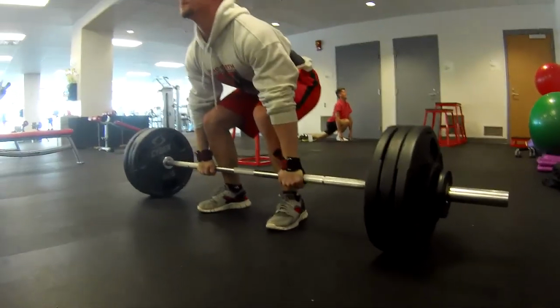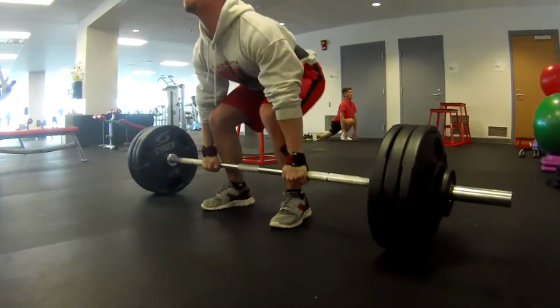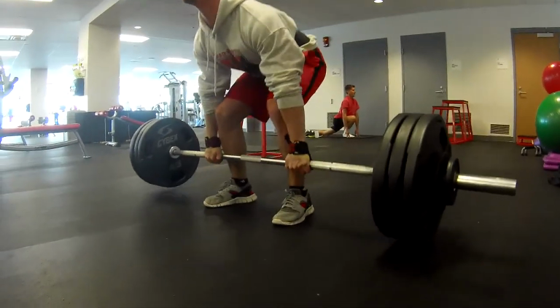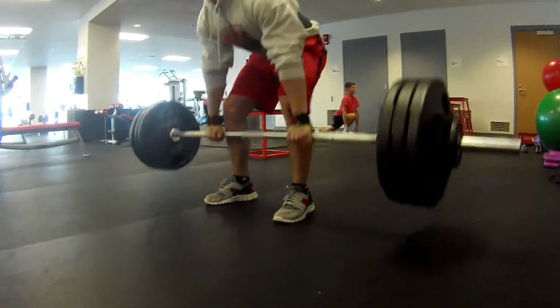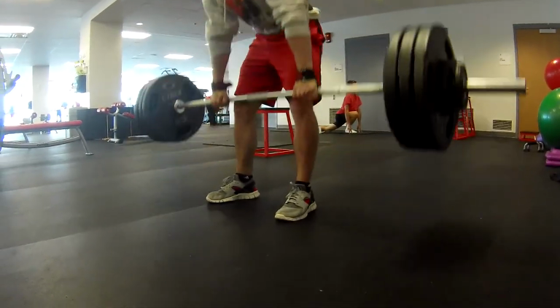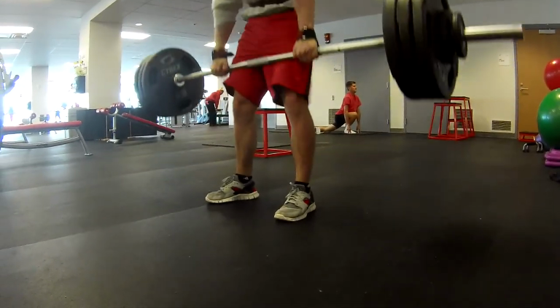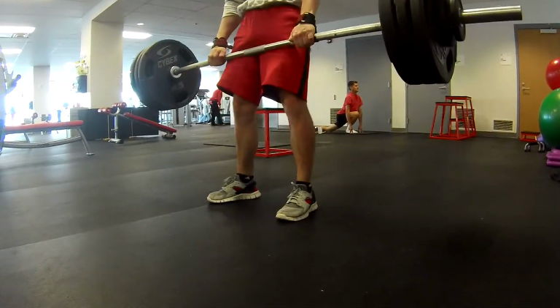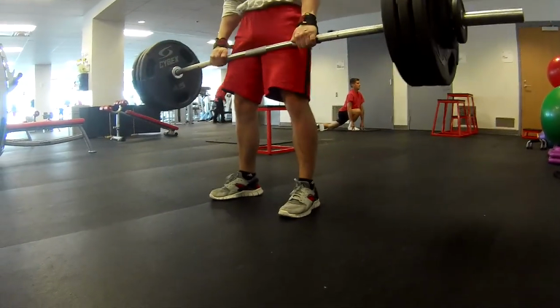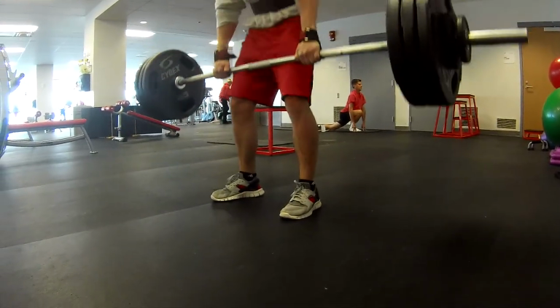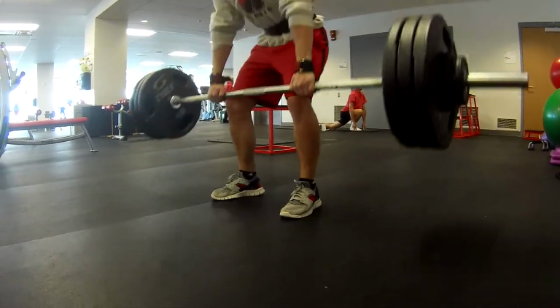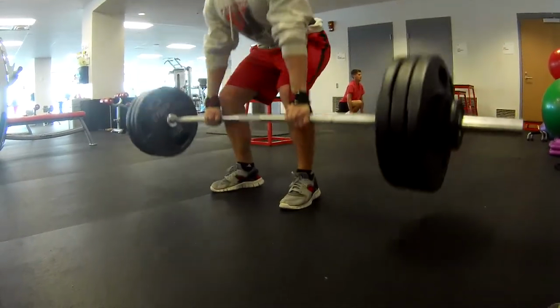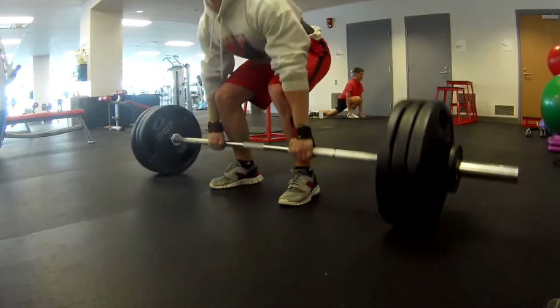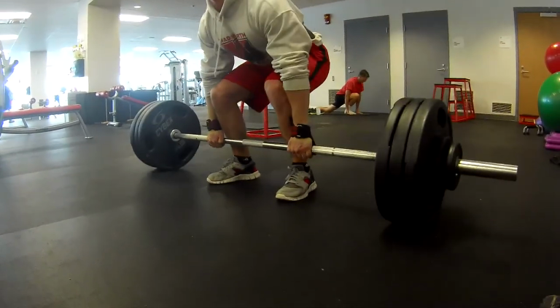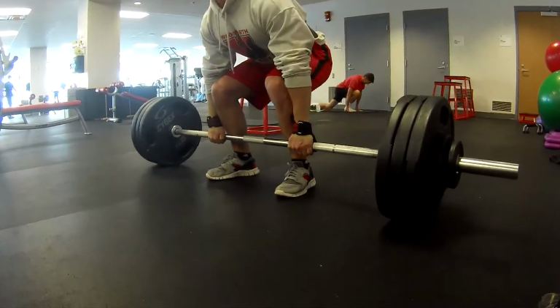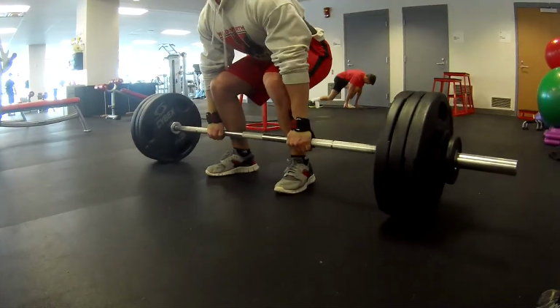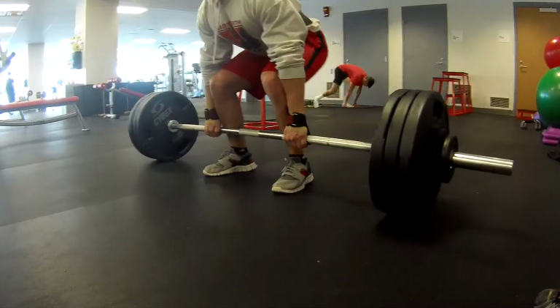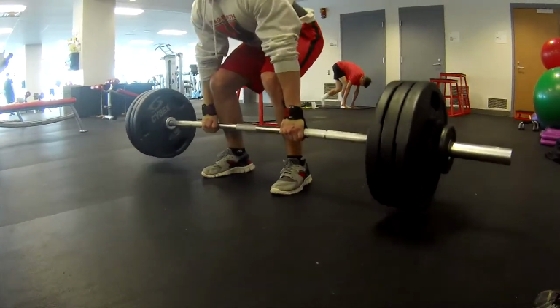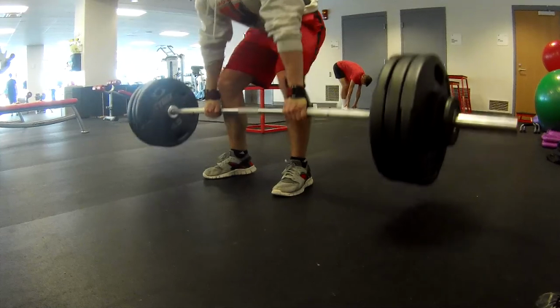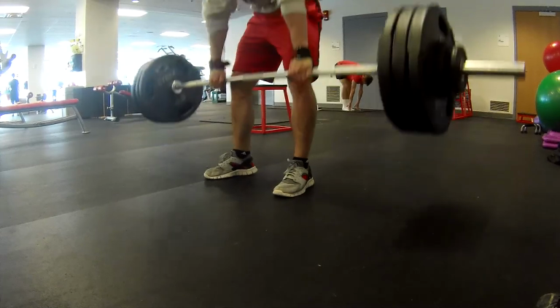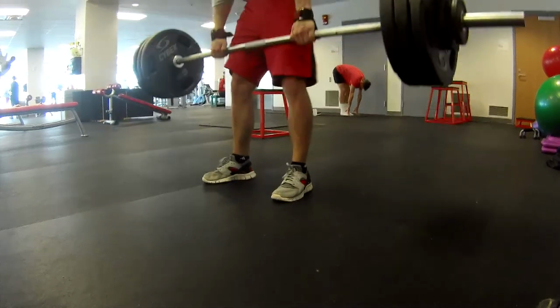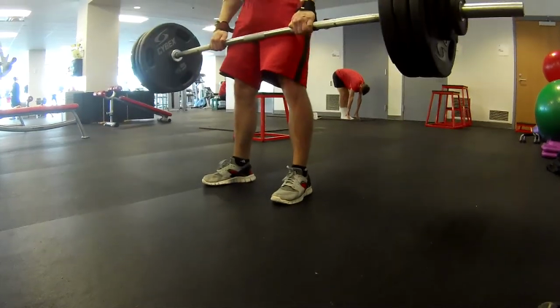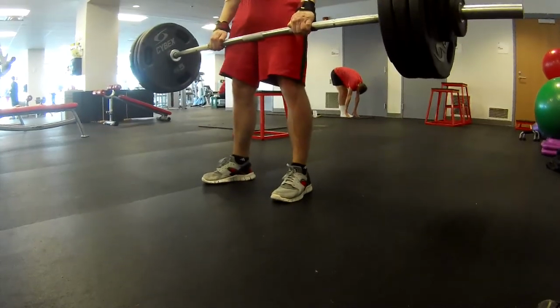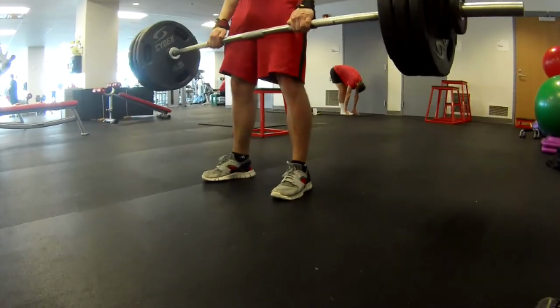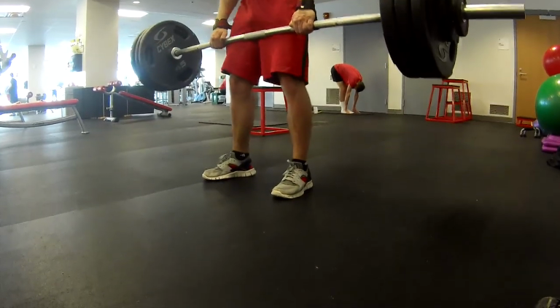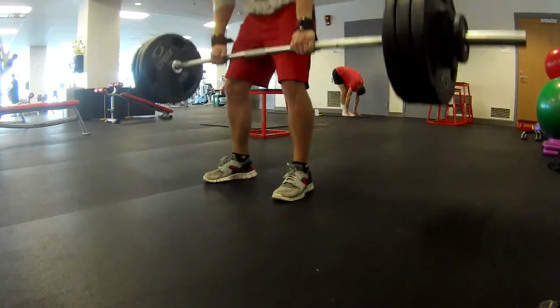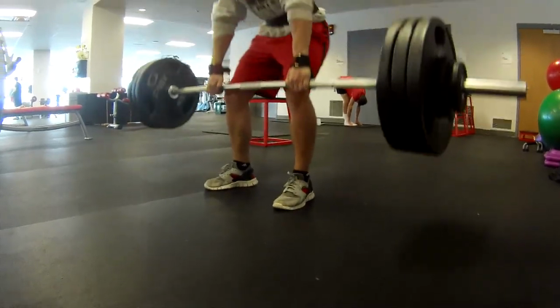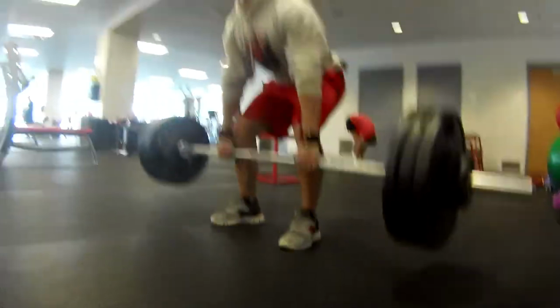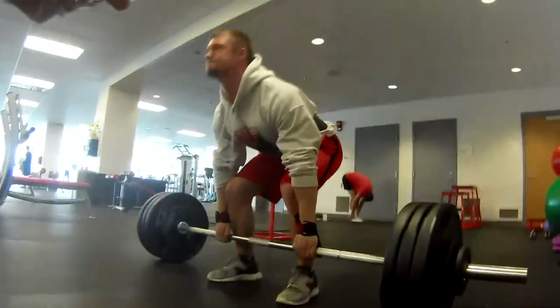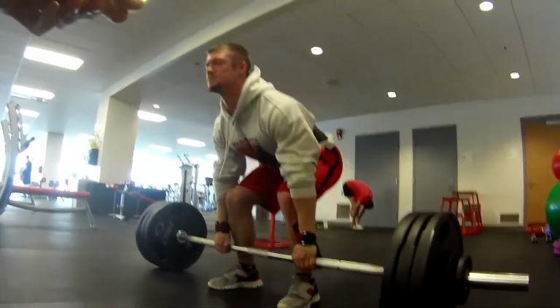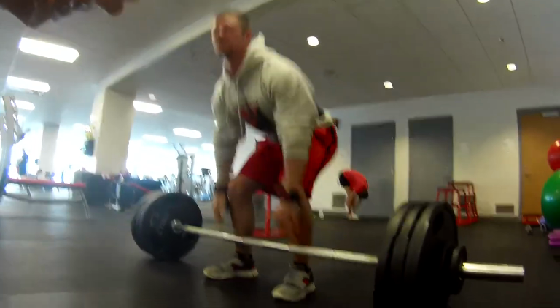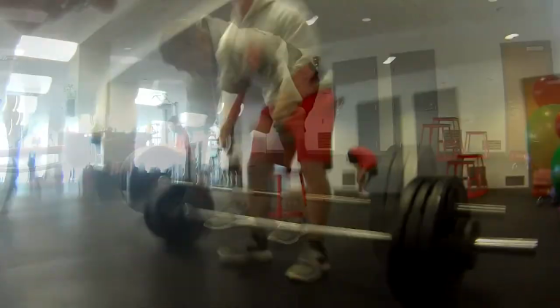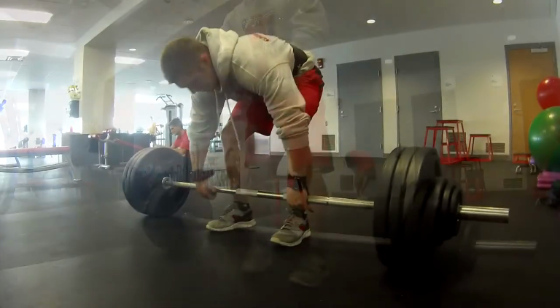Yesterday I definitely tweaked something doing the overhead press and my lower back is just killing. But in typical style, instead of resting a week, we're going to go and do deadlifts and target that area.